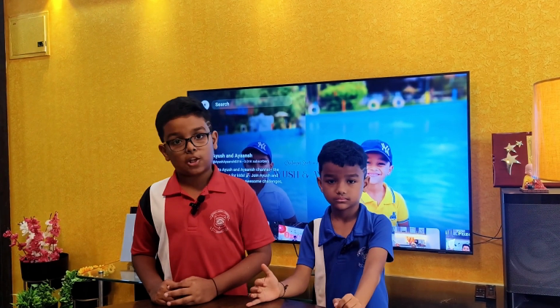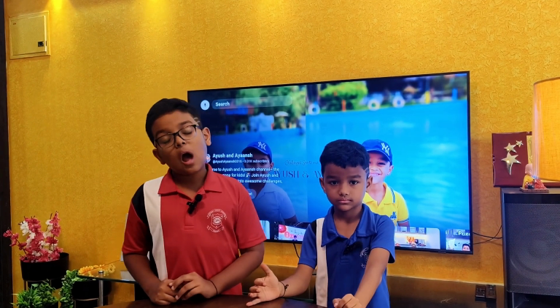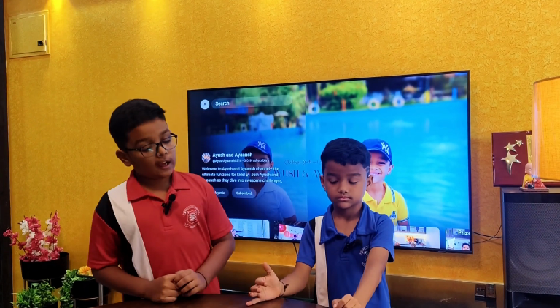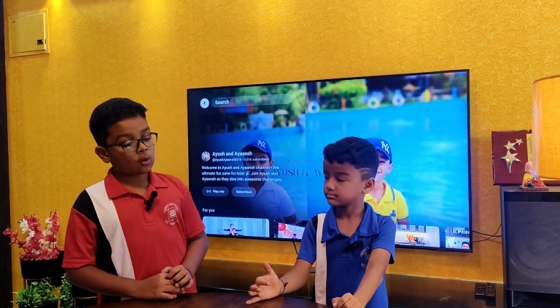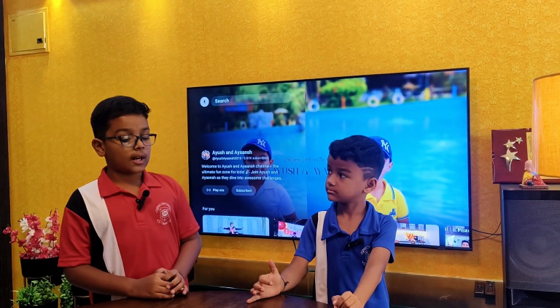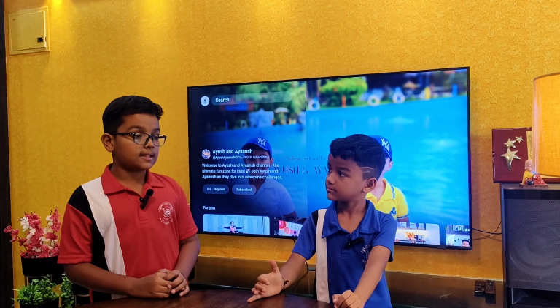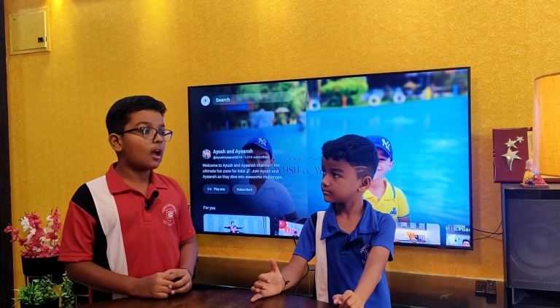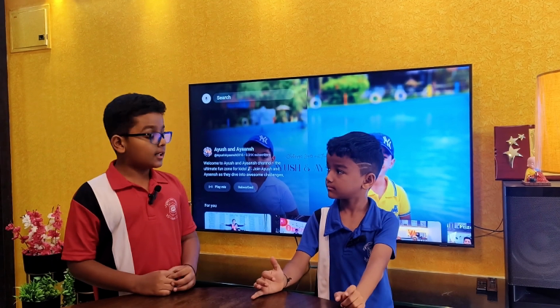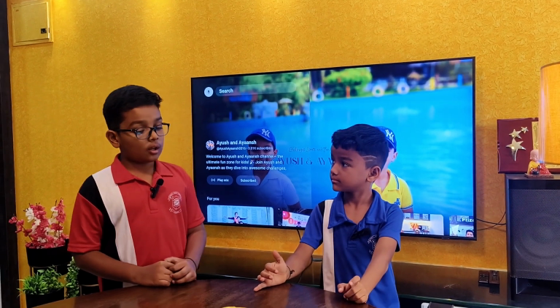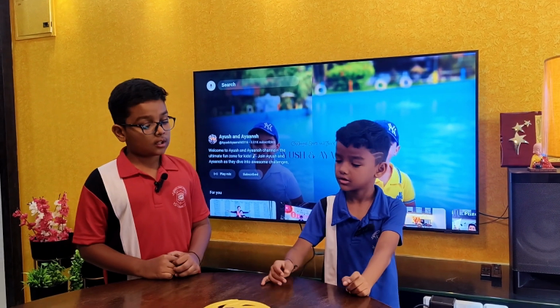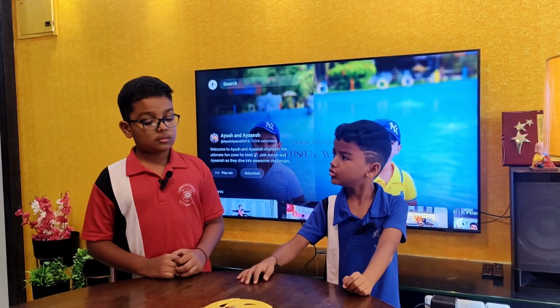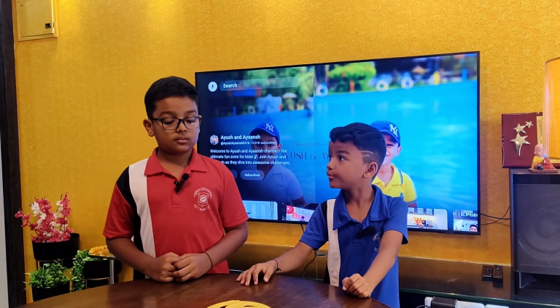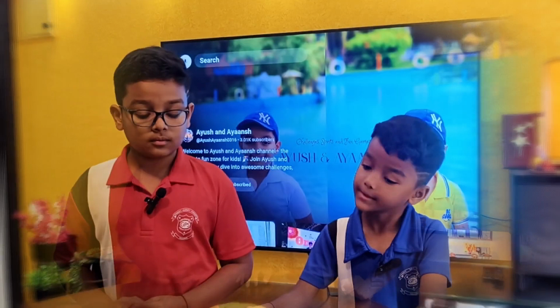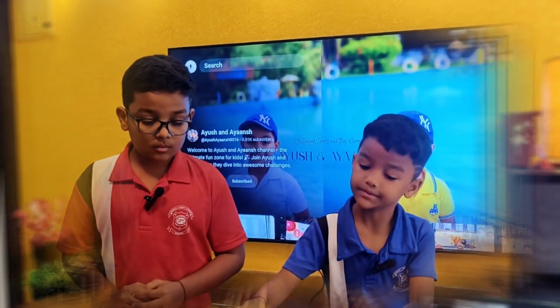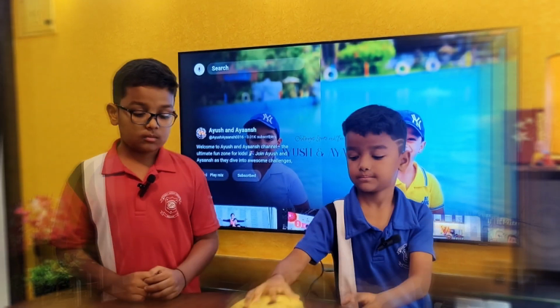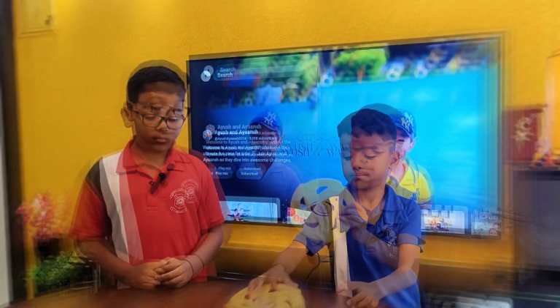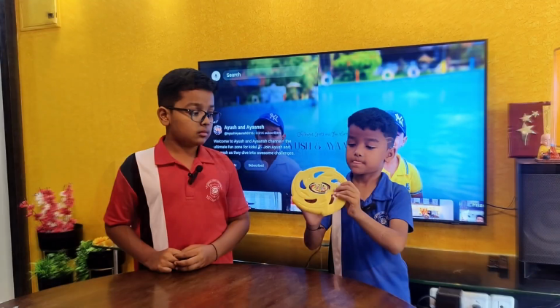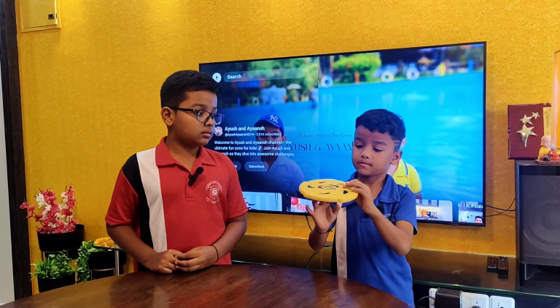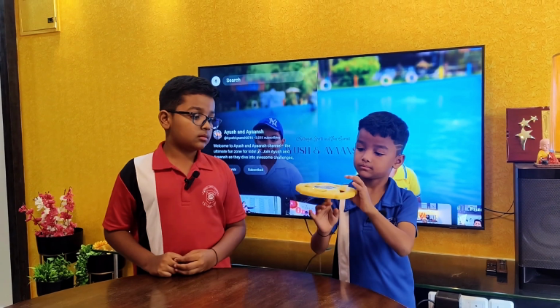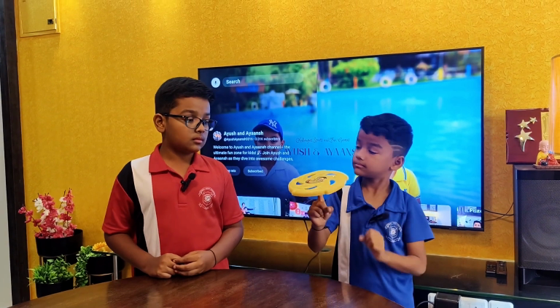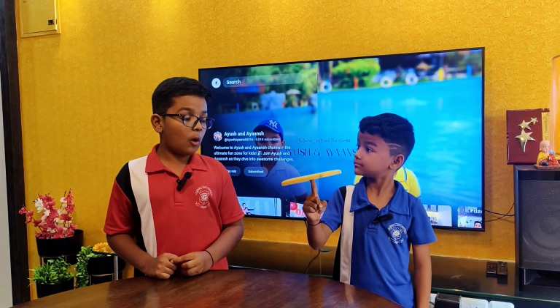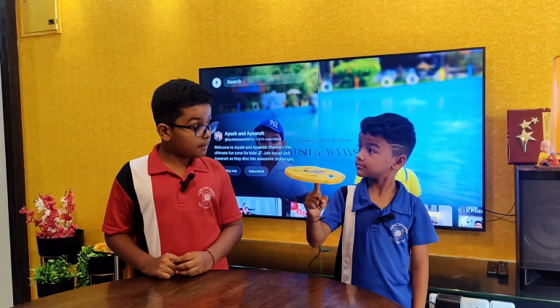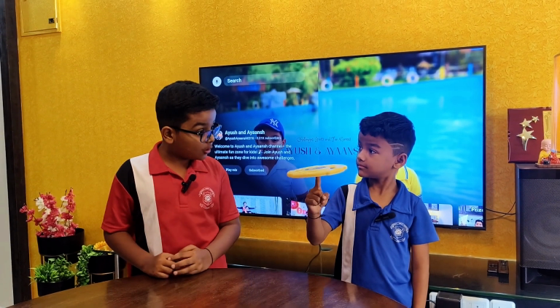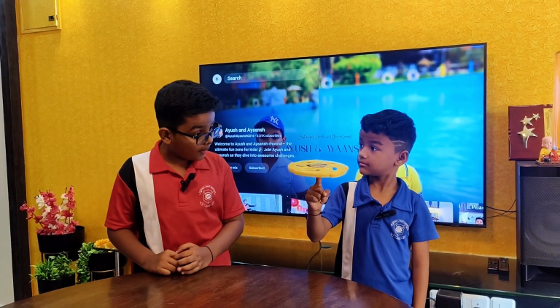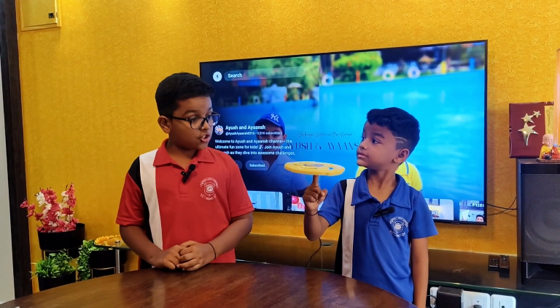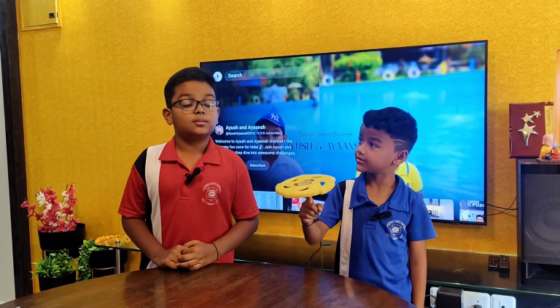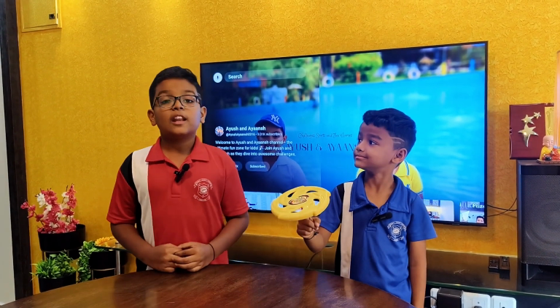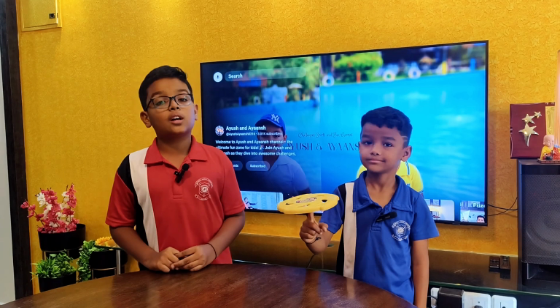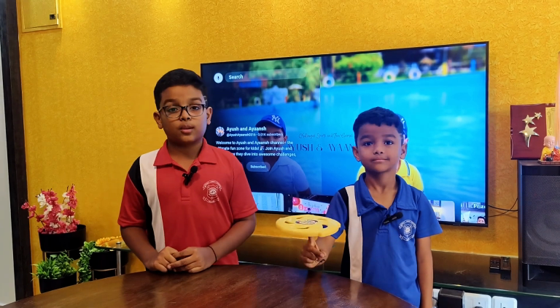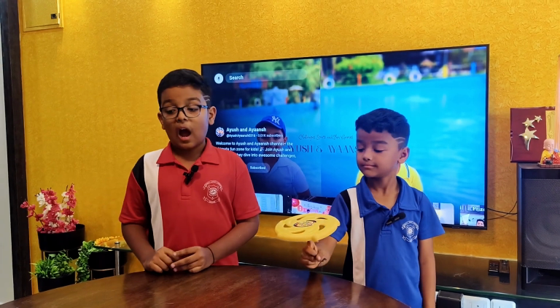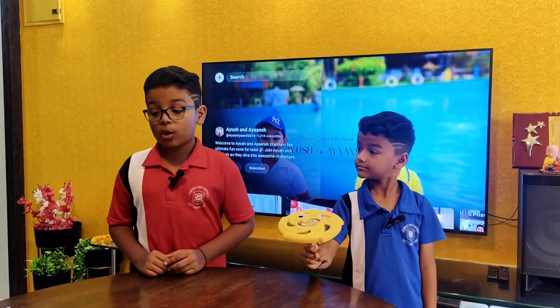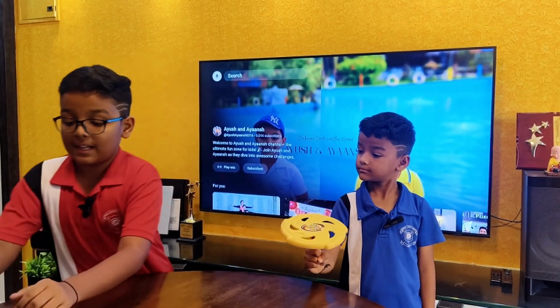Ayant, have you ever tried balancing a disc on your fingertip? No, but let me try. Wow, that's amazing! Good job, Ayant. Thank you! Now here comes the twist.